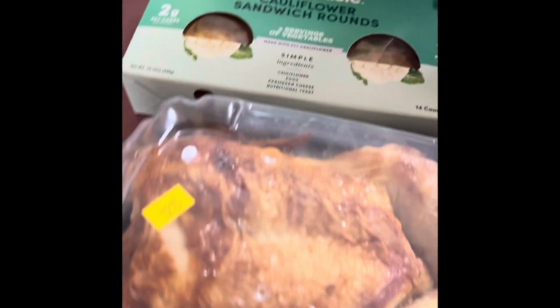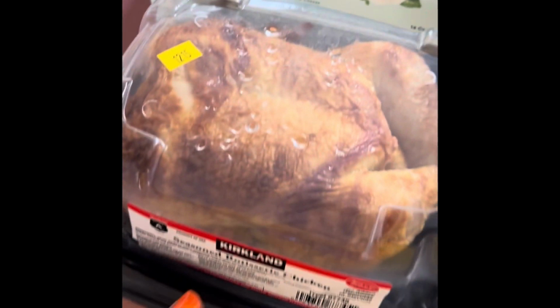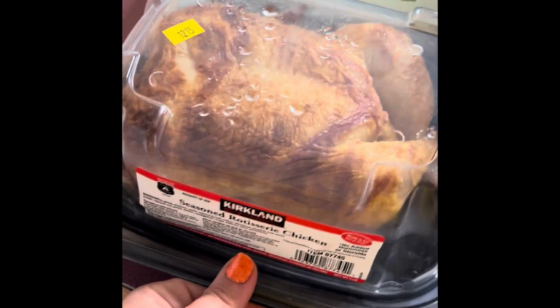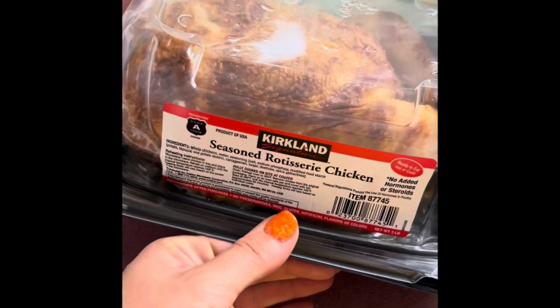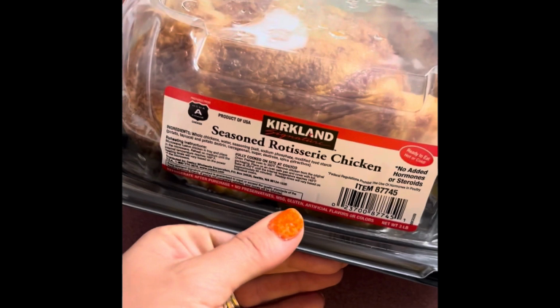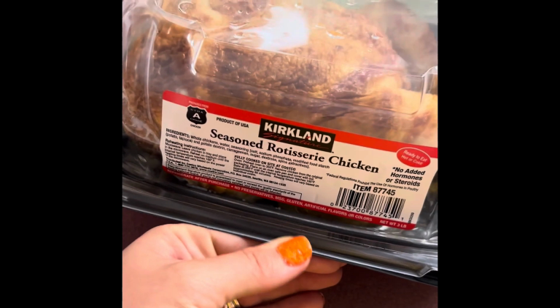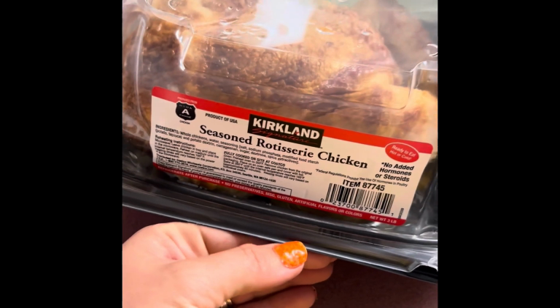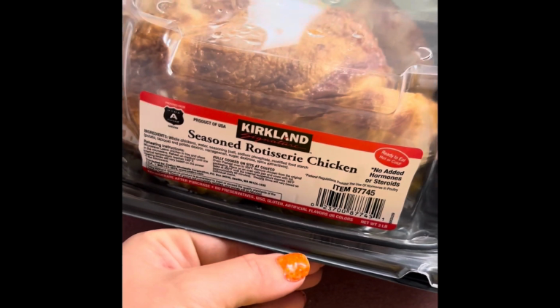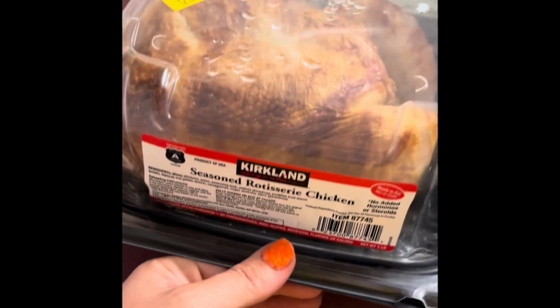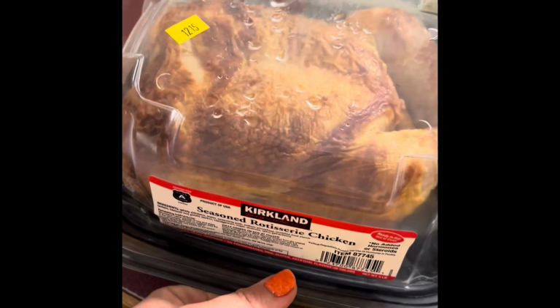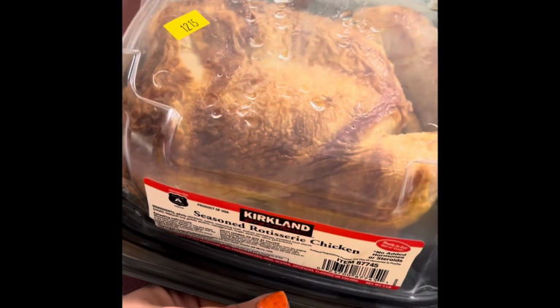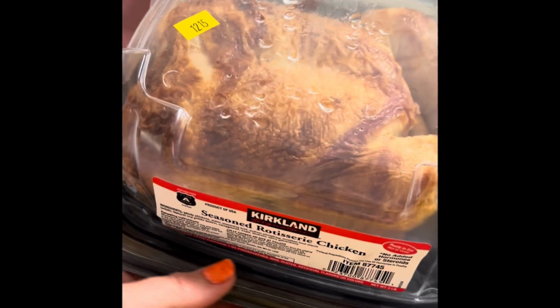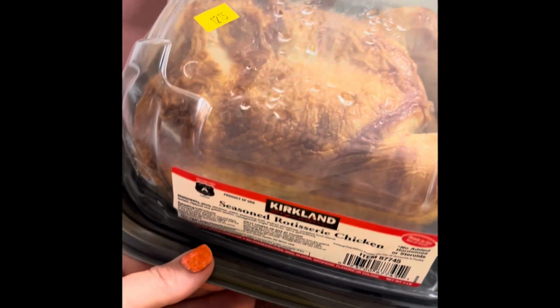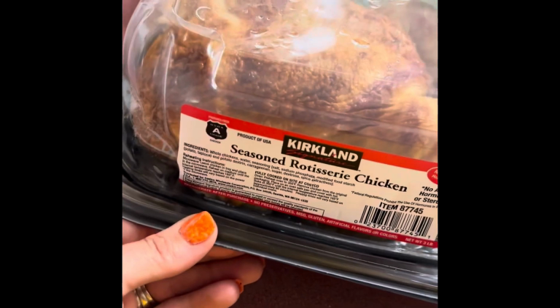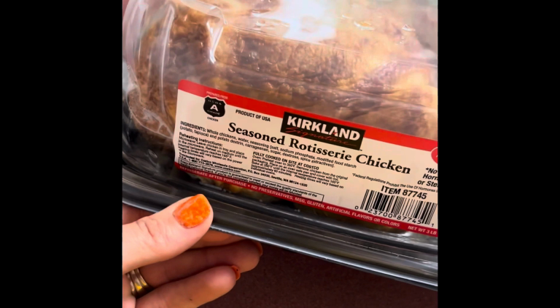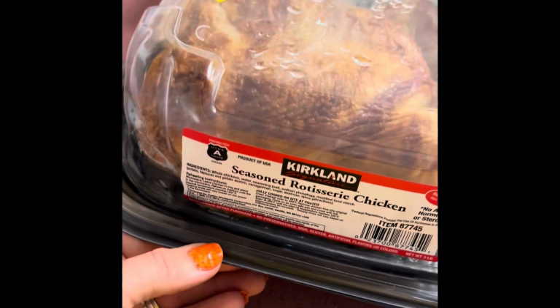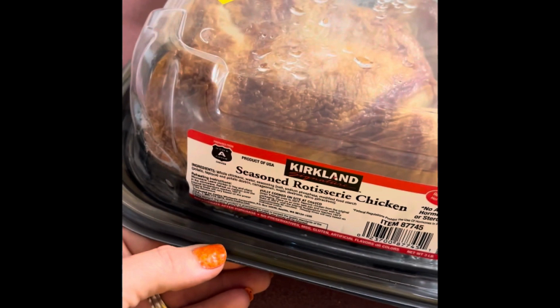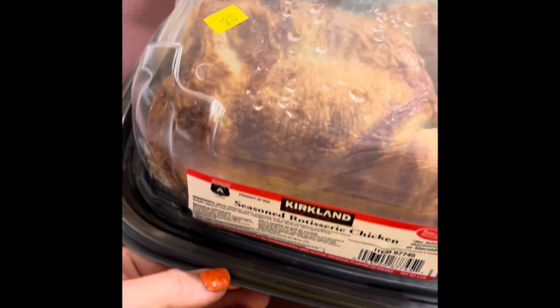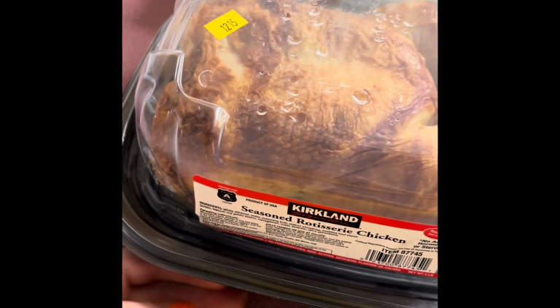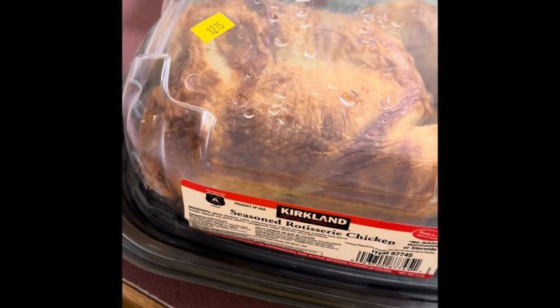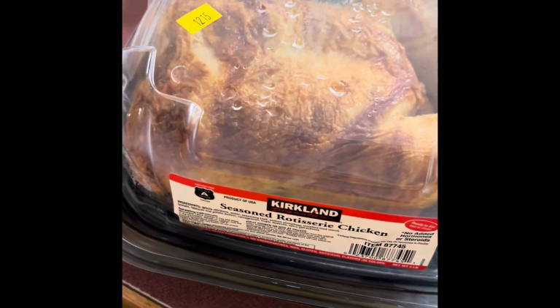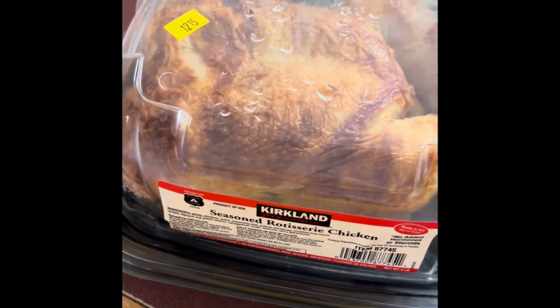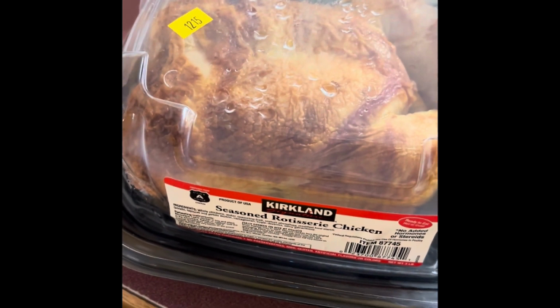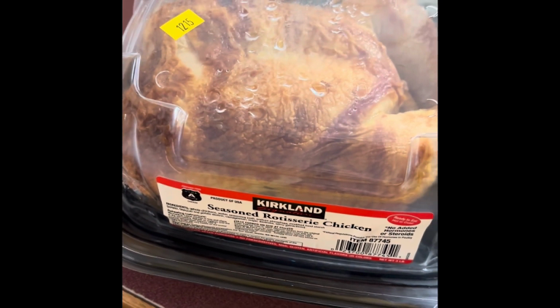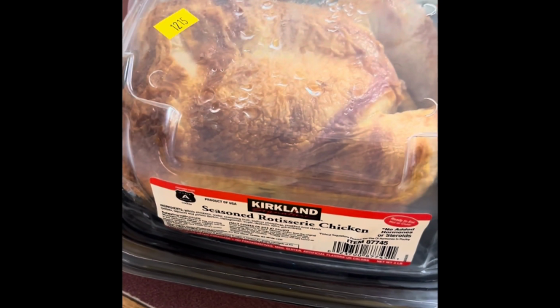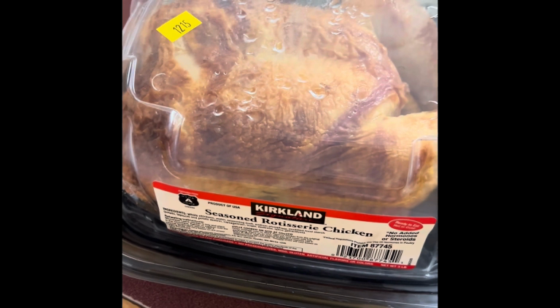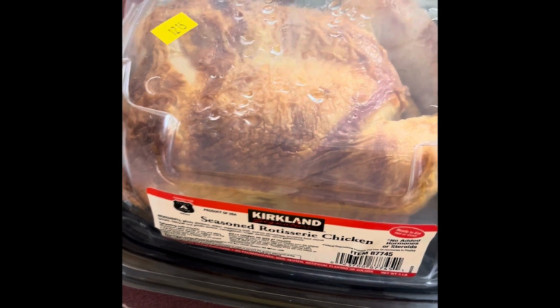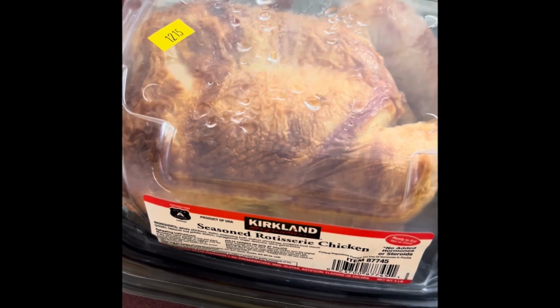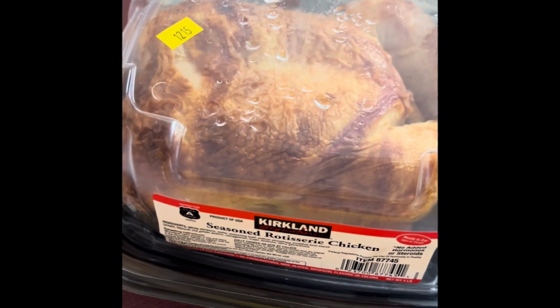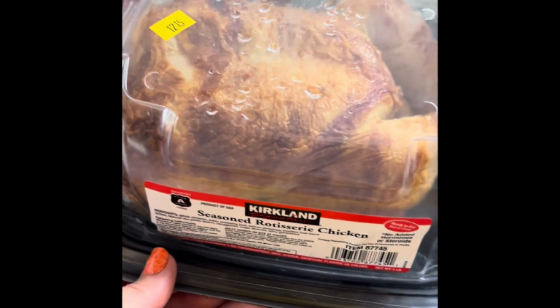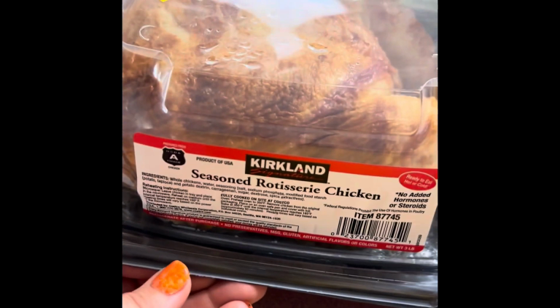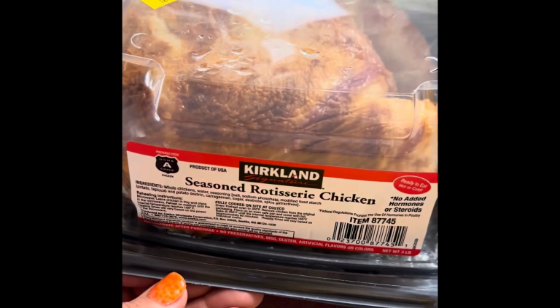The last thing we got at Costco was just a rotisserie chicken. They are cheap there — I think it was $4.99 — and I'm going to get a lot of meals out of it. Just easy stuff. I do have a recipe for an easy chicken salad coming this week, so stay tuned for that. I'm excited for that.